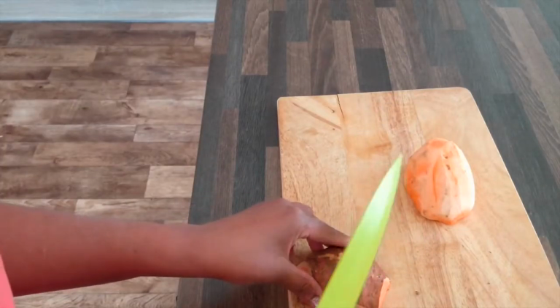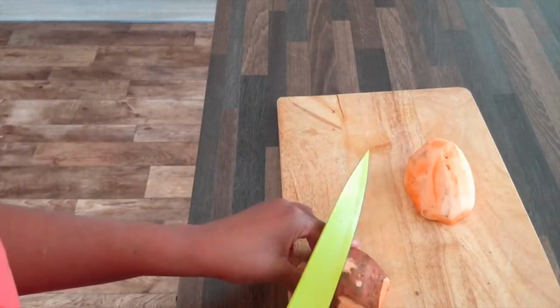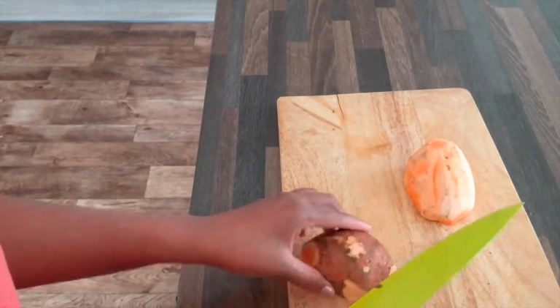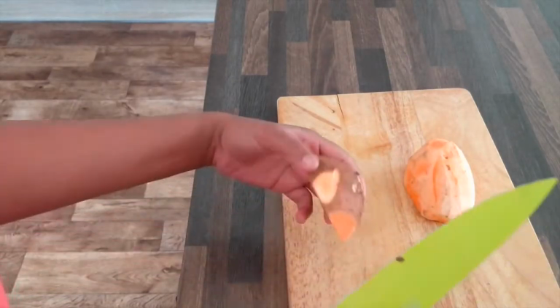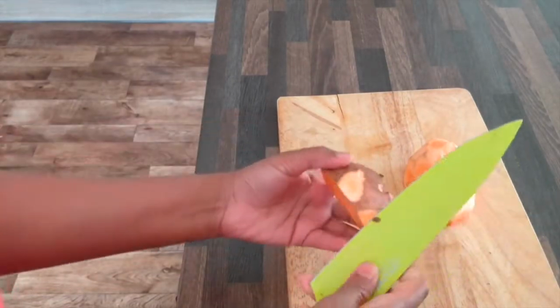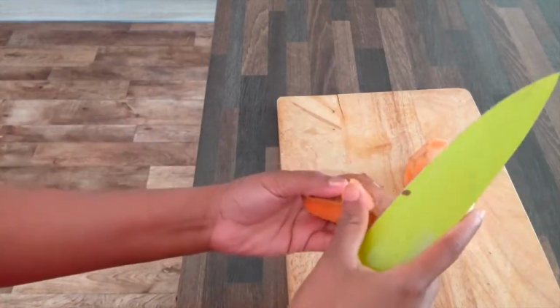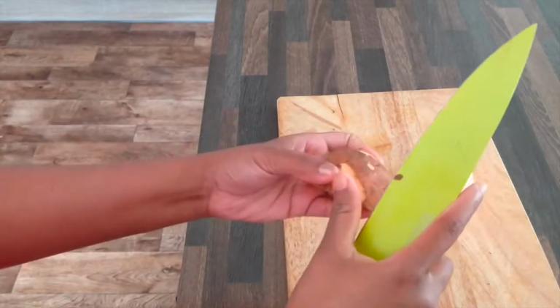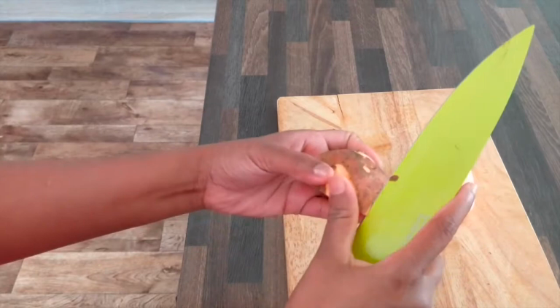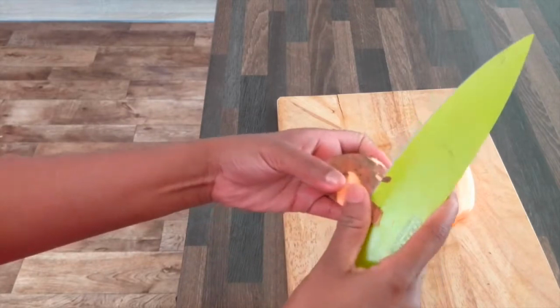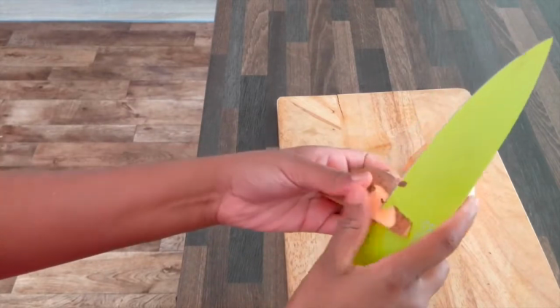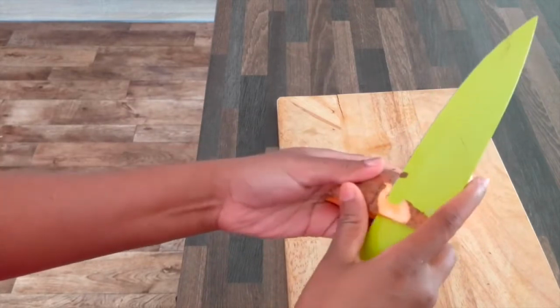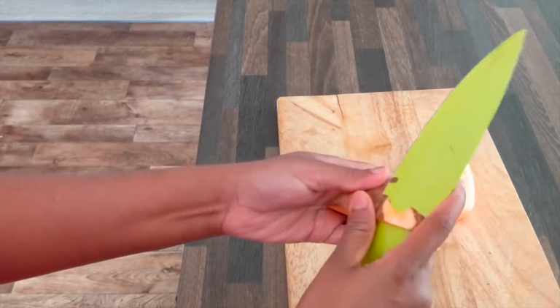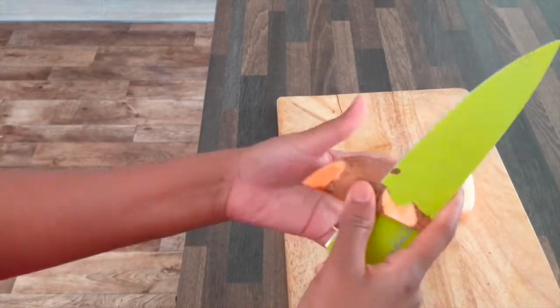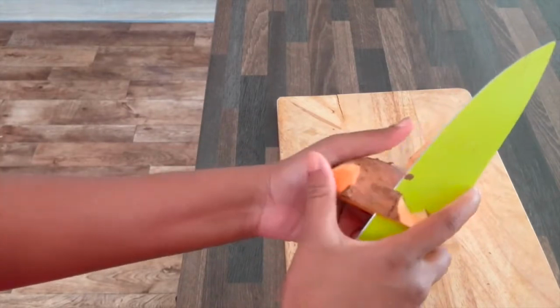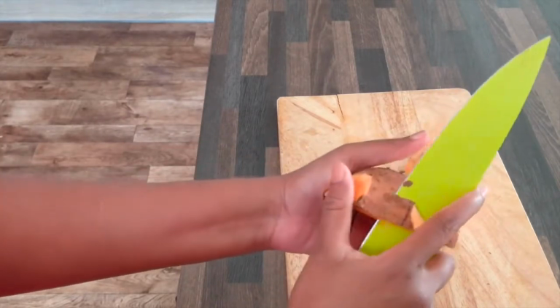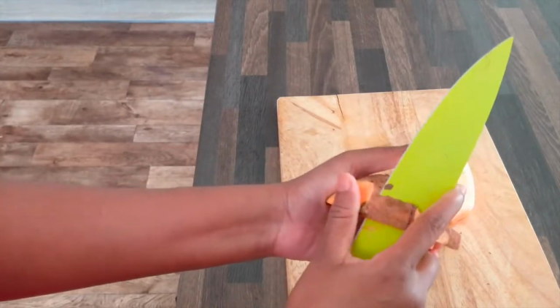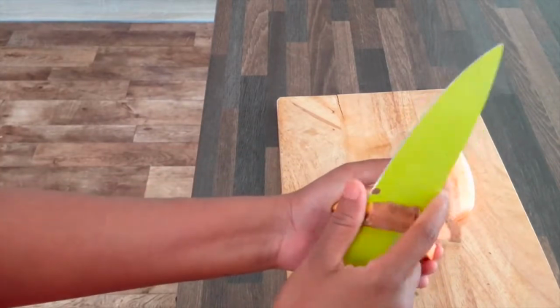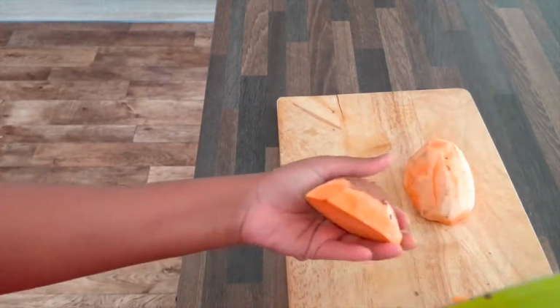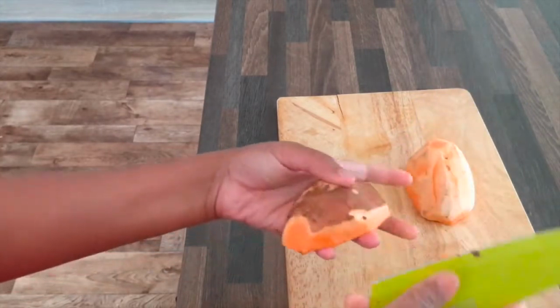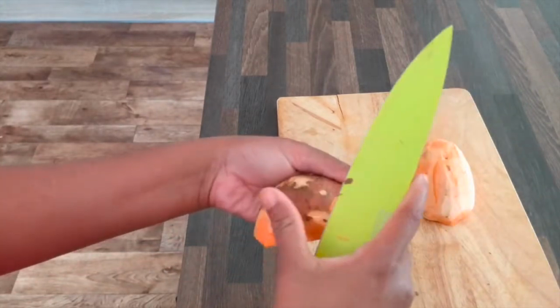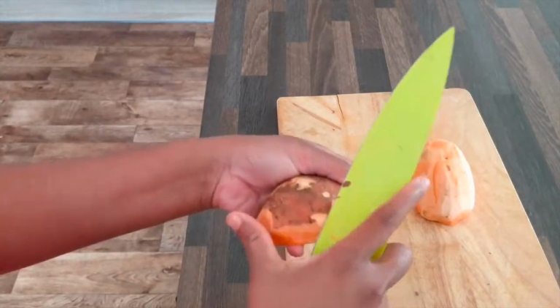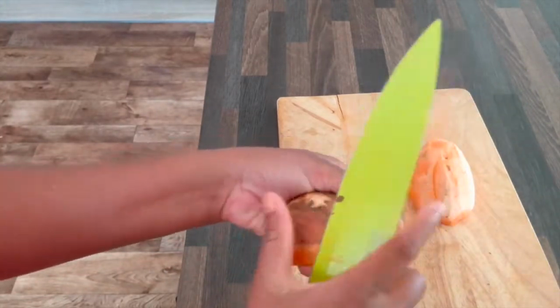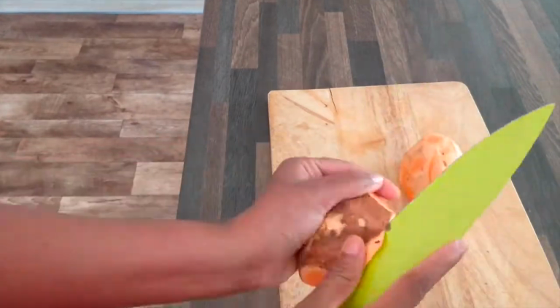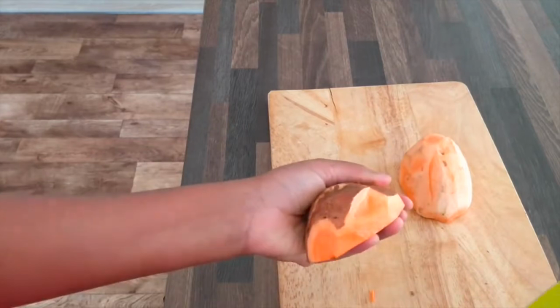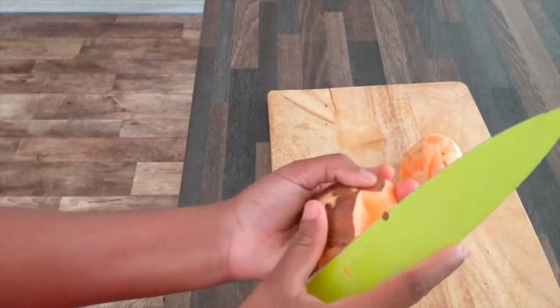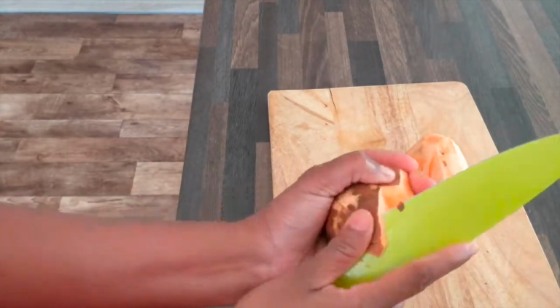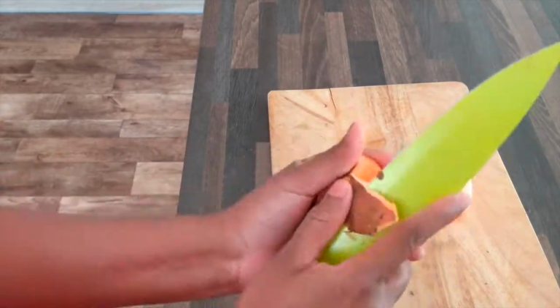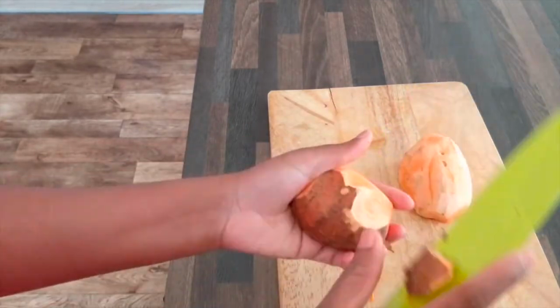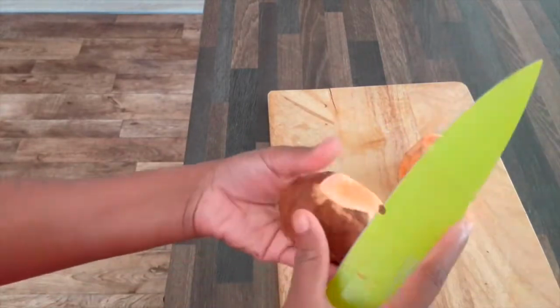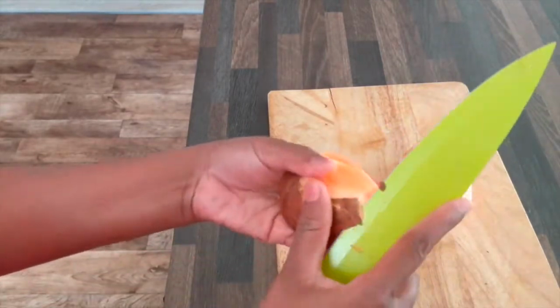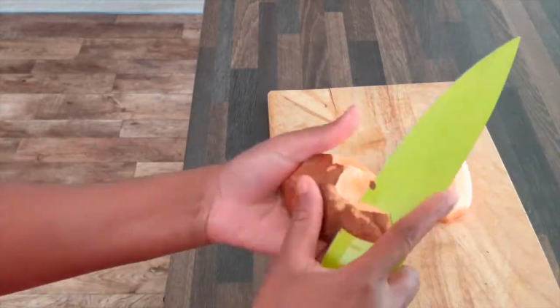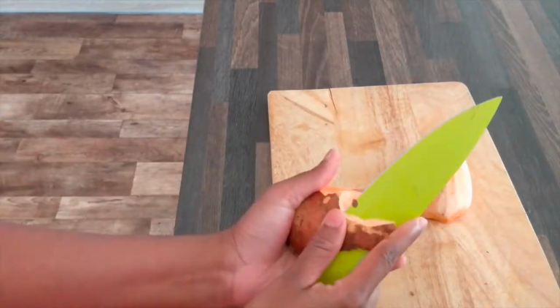Now, if you have a vegetable peeler, you can peel it. I will make it a little bit hard — it's easy to do it.